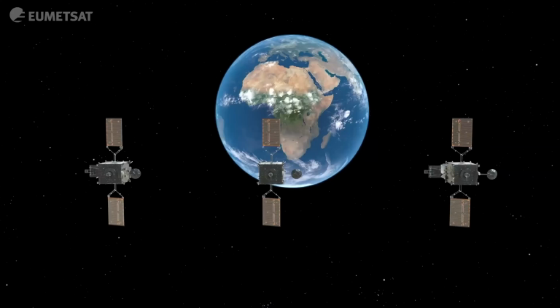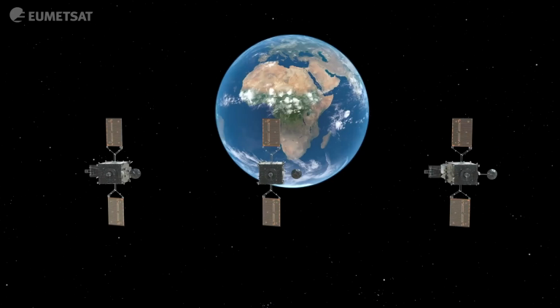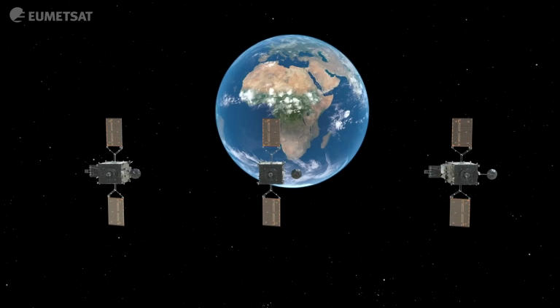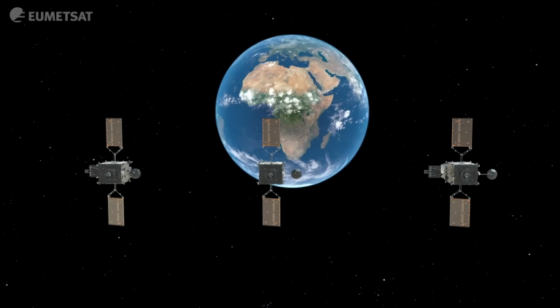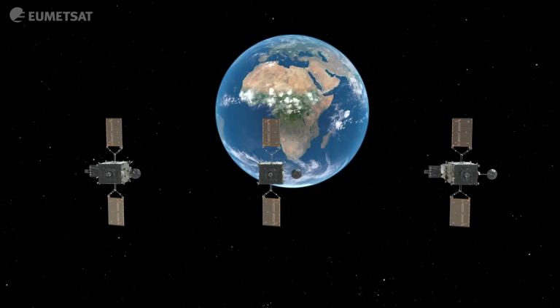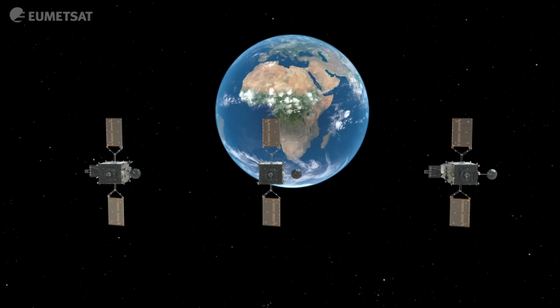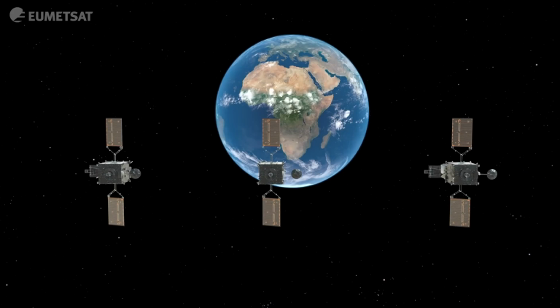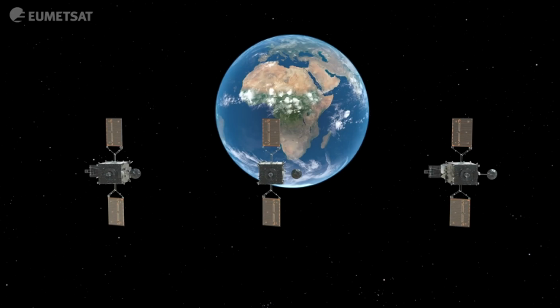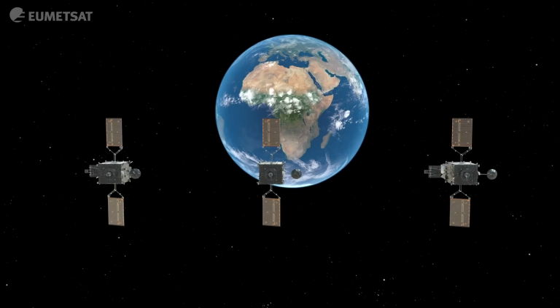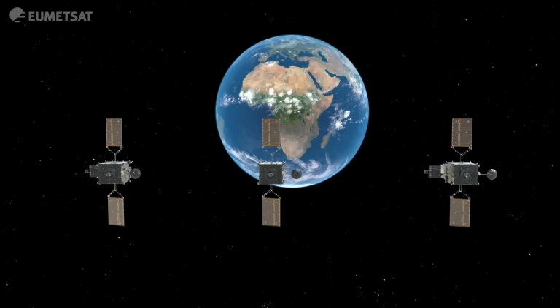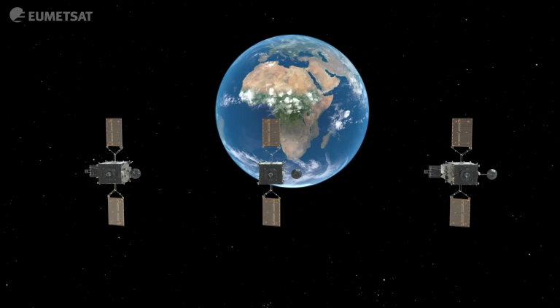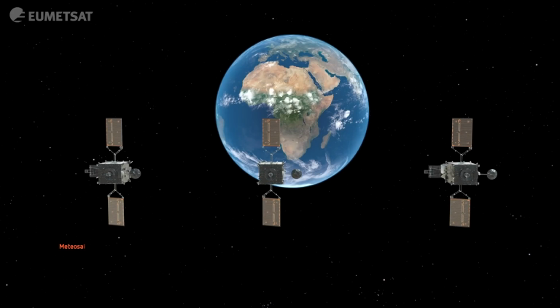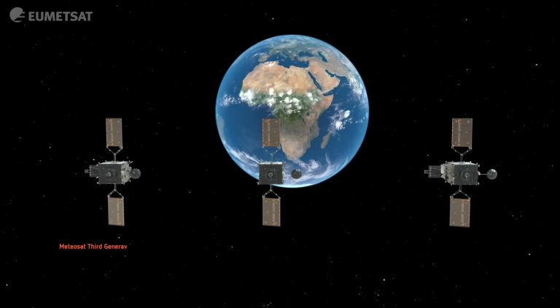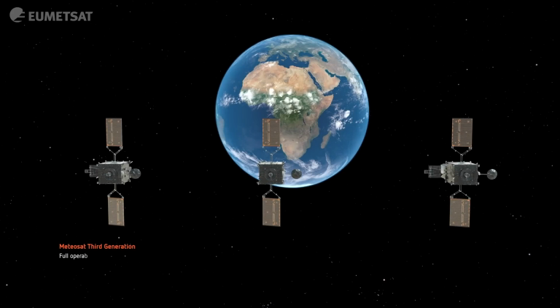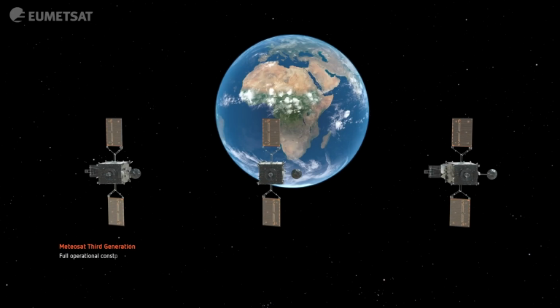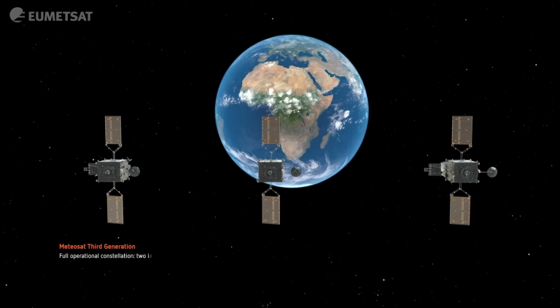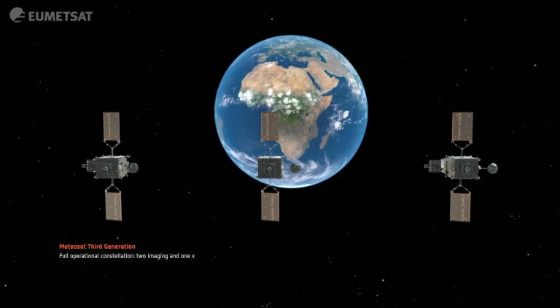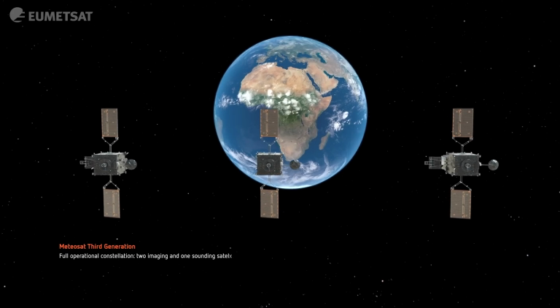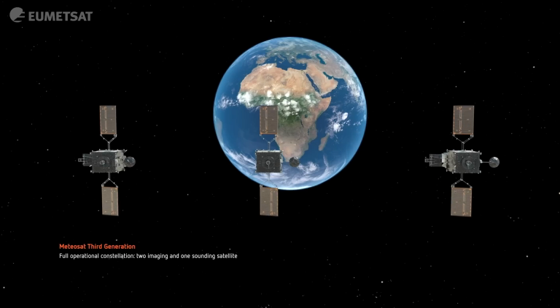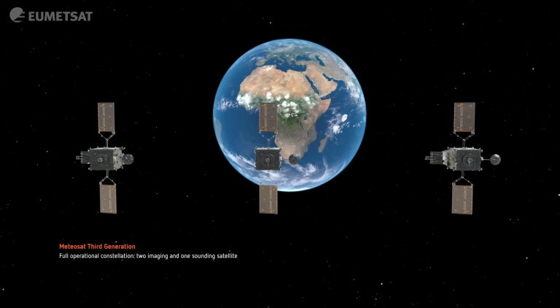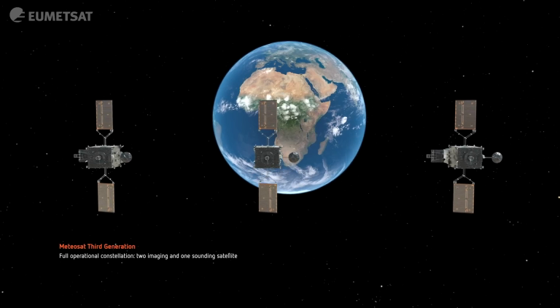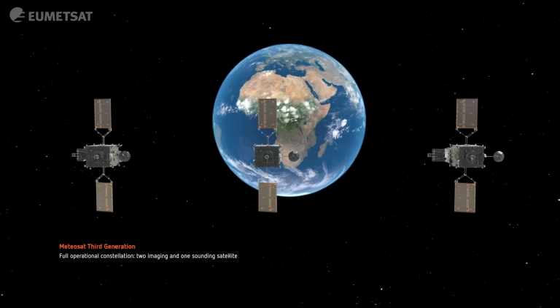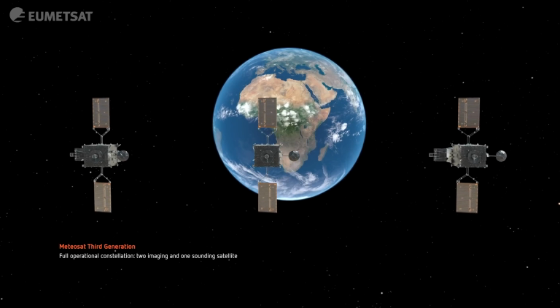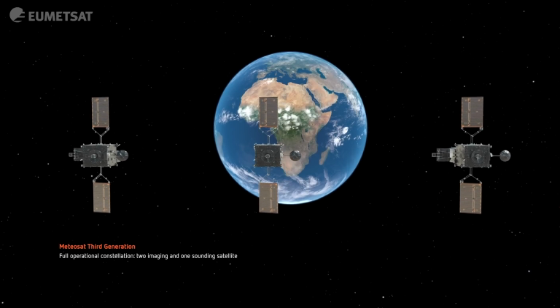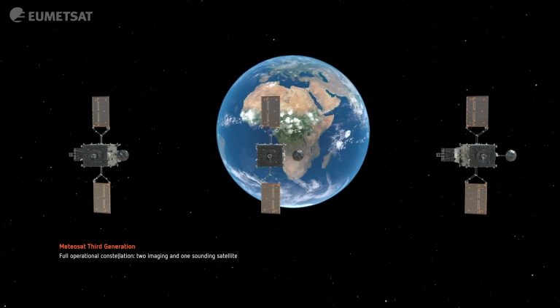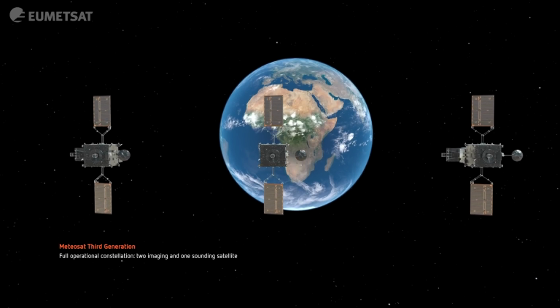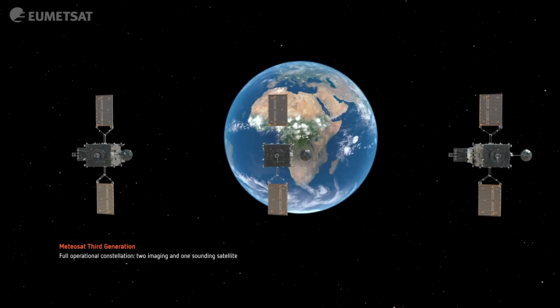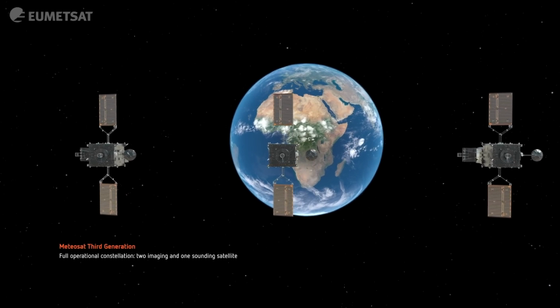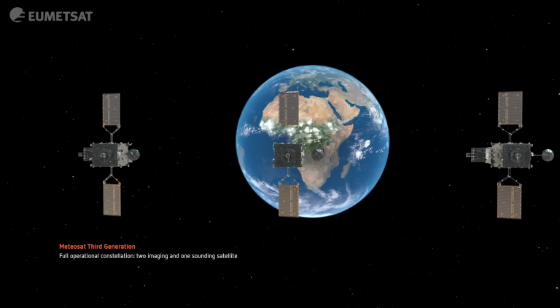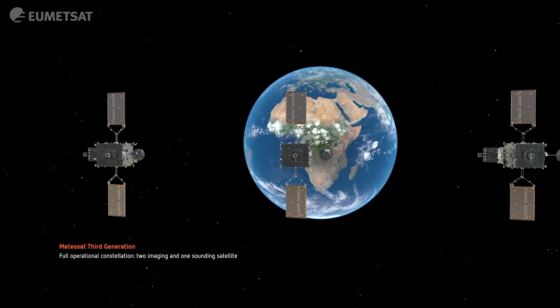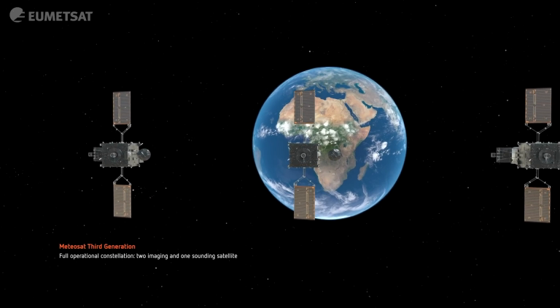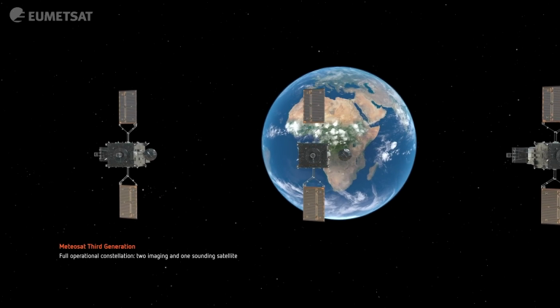The Meteosat Third Generation system consists of three satellites. EUMETSAT maintains these satellites so they have a continuous view of the Earth.